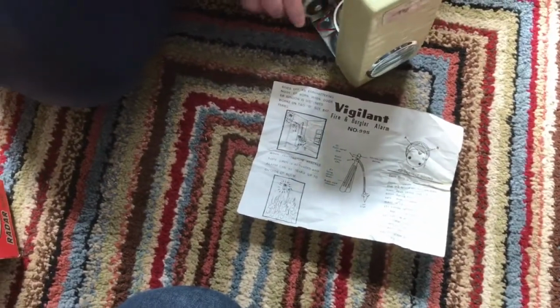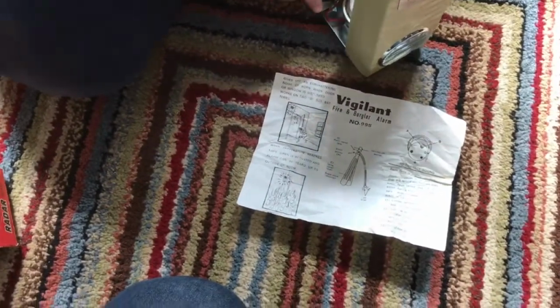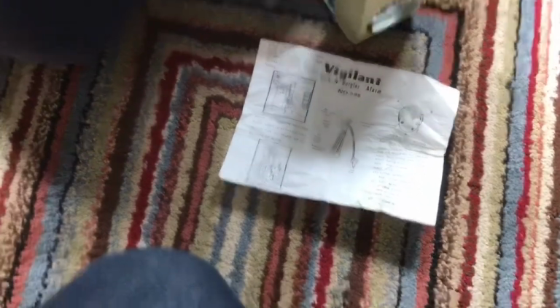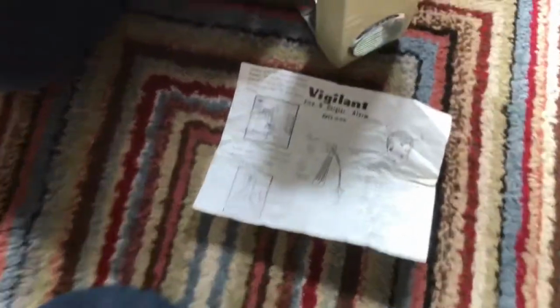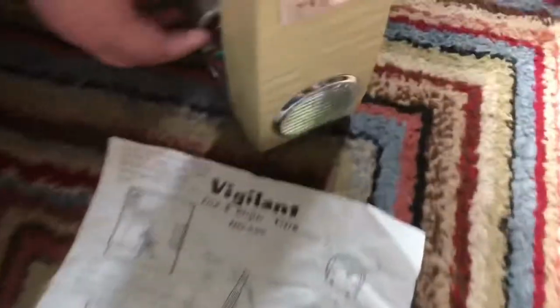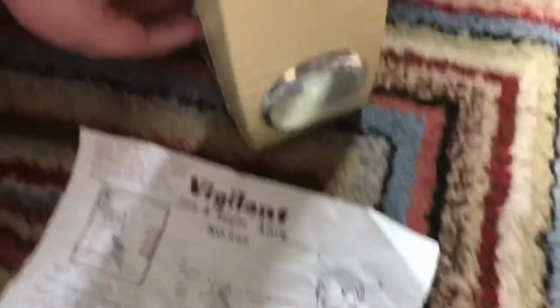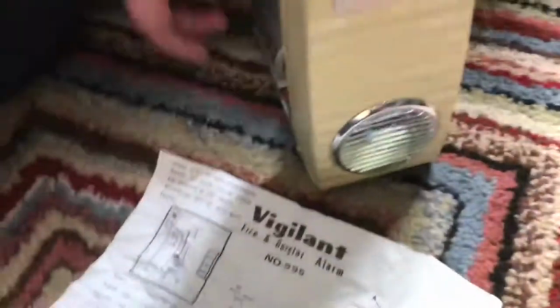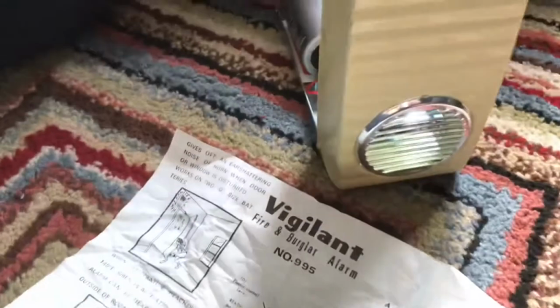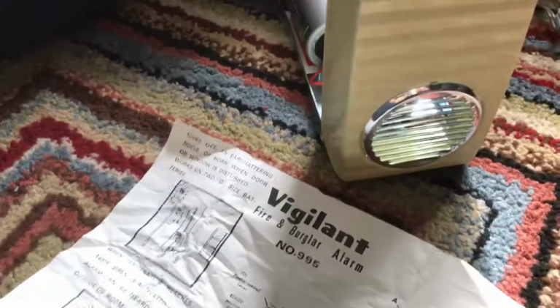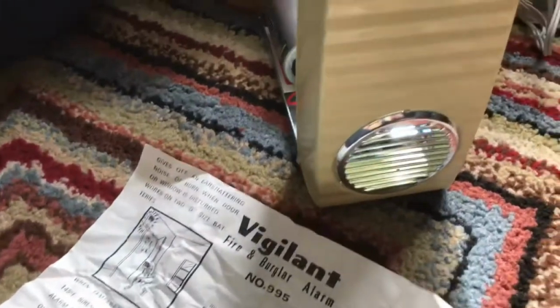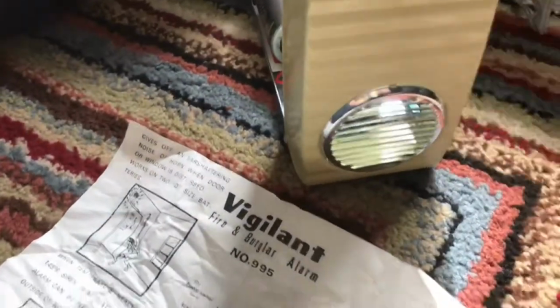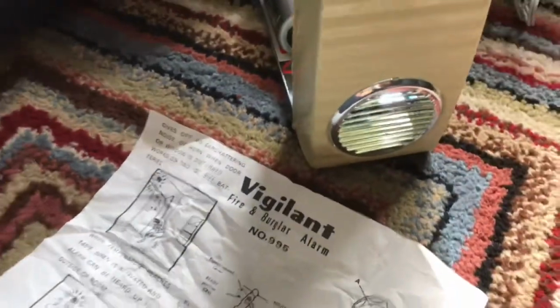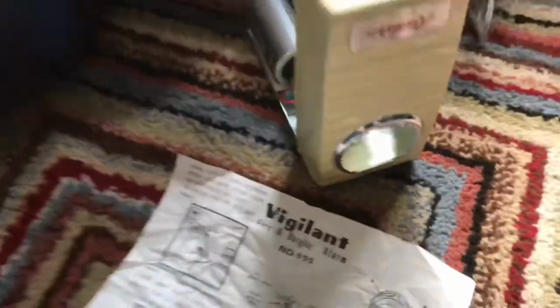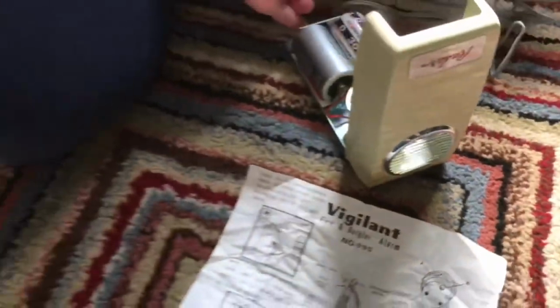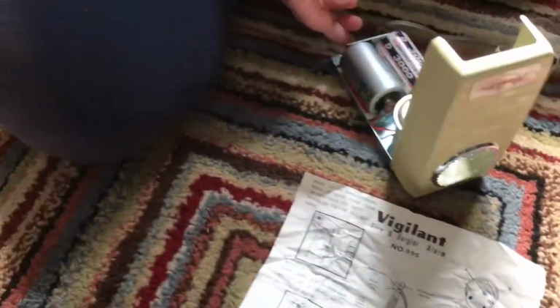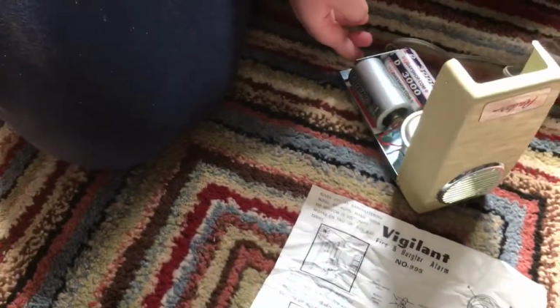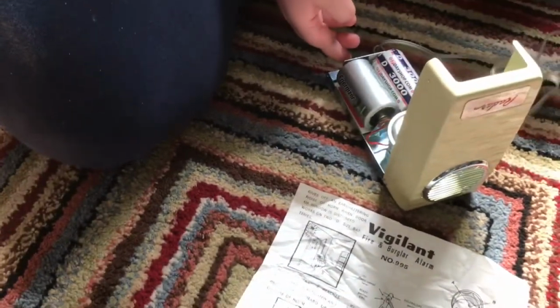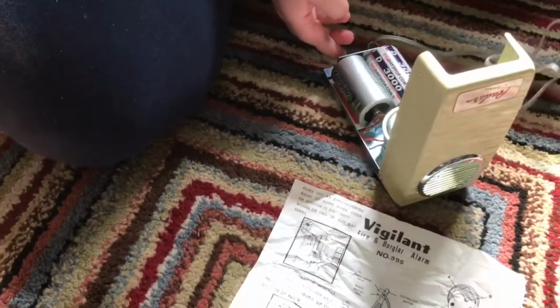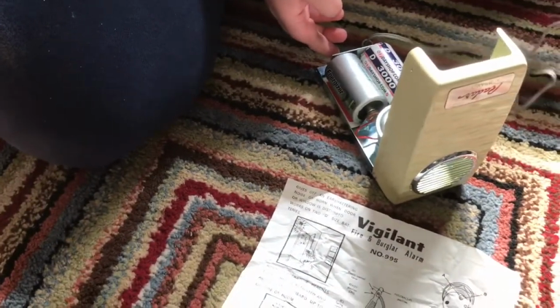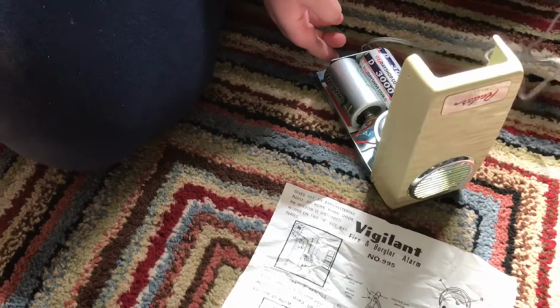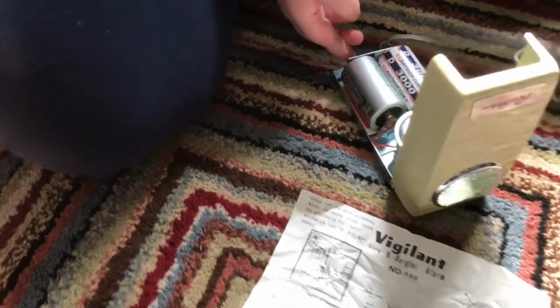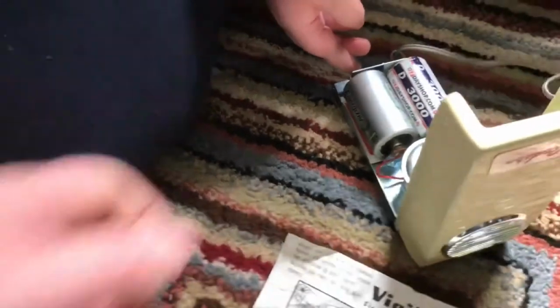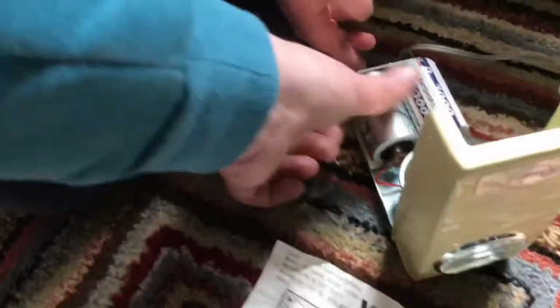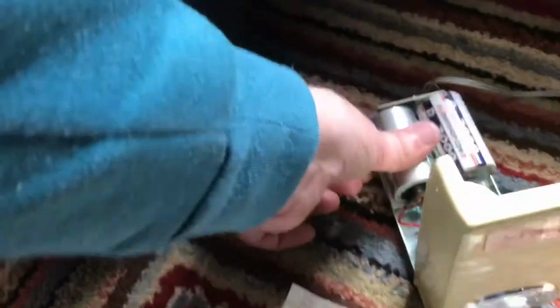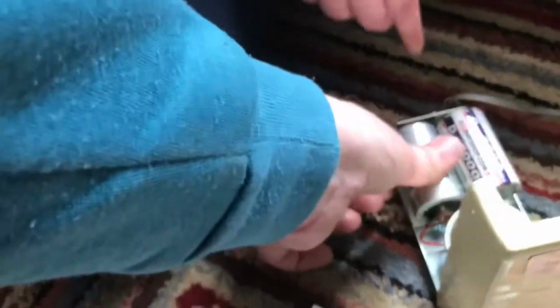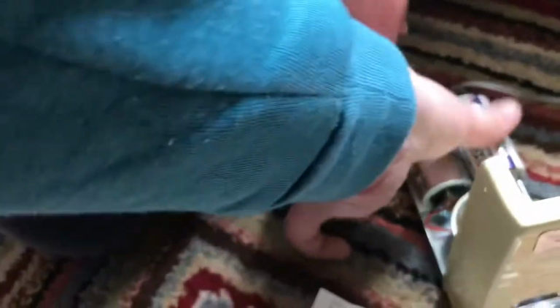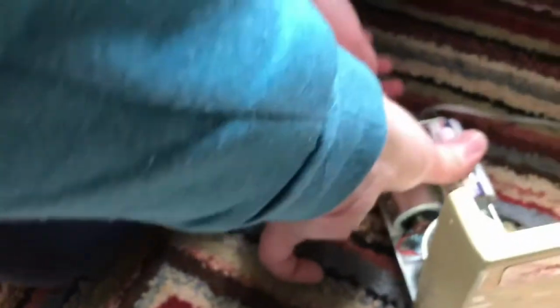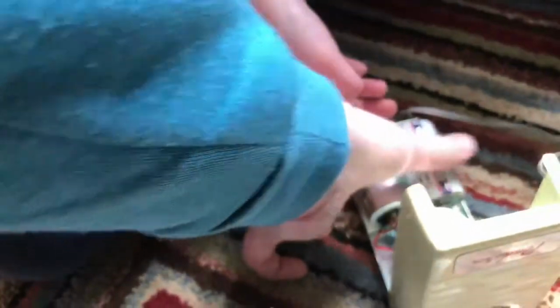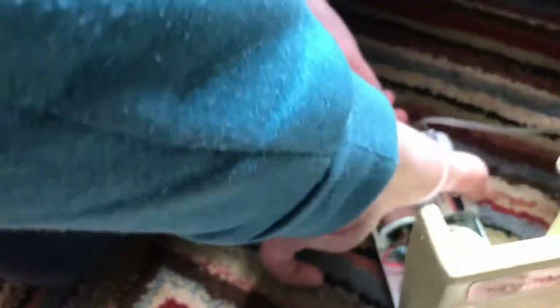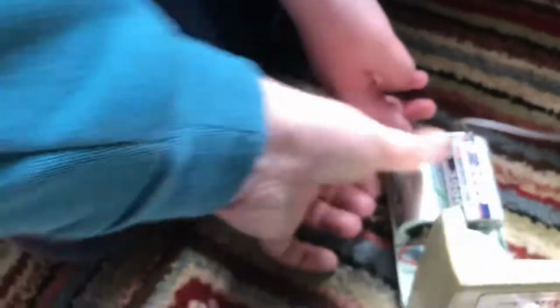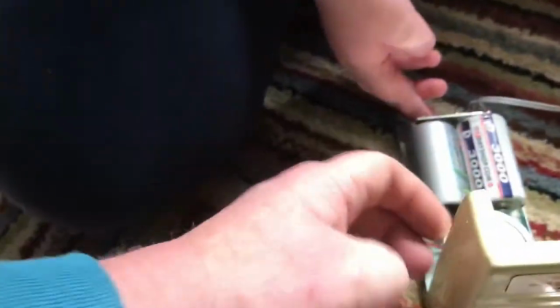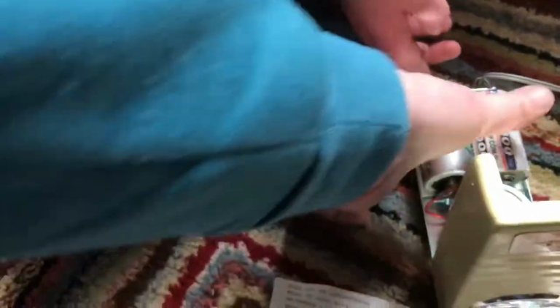We don't even know if it works yet. It's quite a nice little unit — that cream color. But we don't know if it's going to work; we haven't got a clue. It's from a boot sale, so who knows what you get from there.